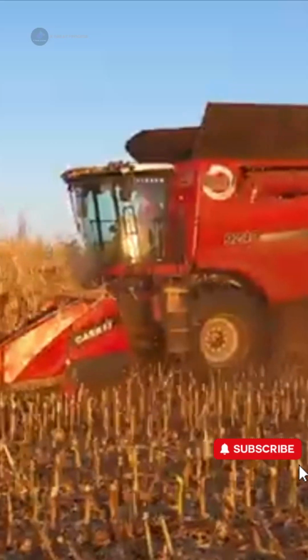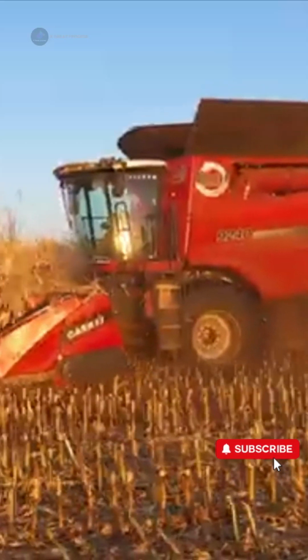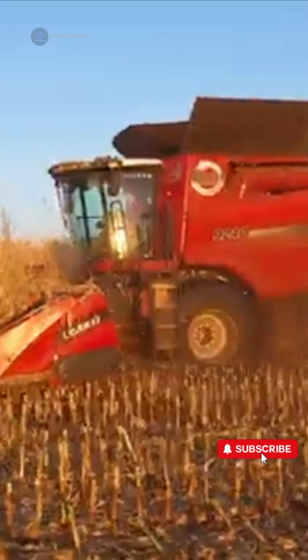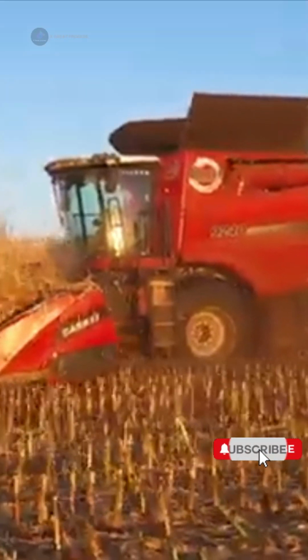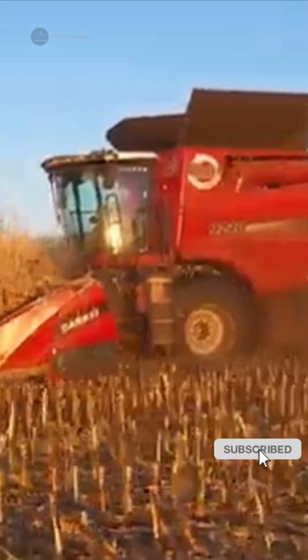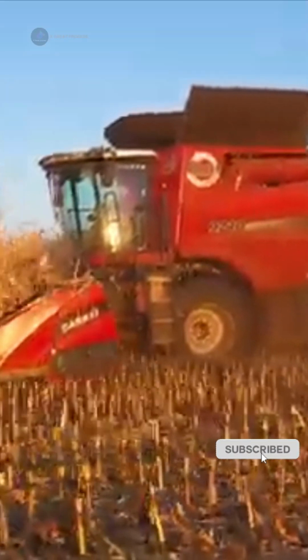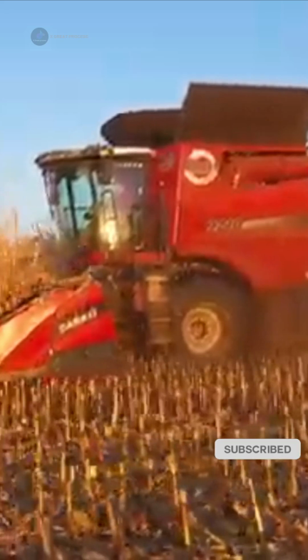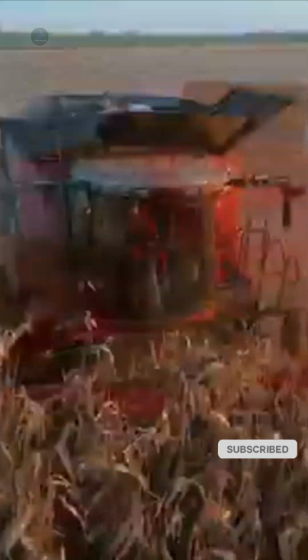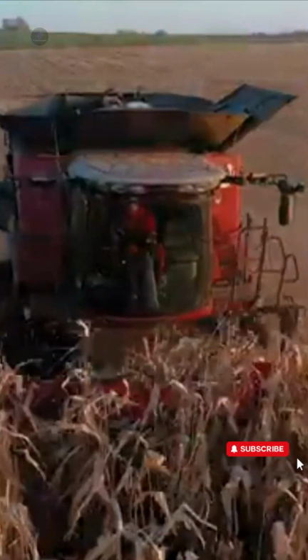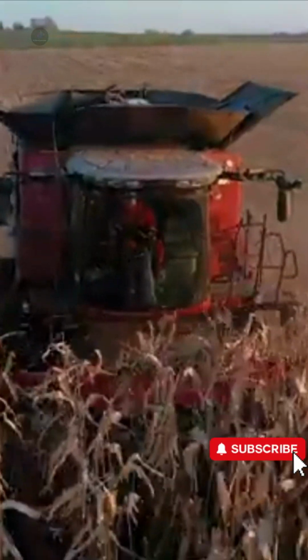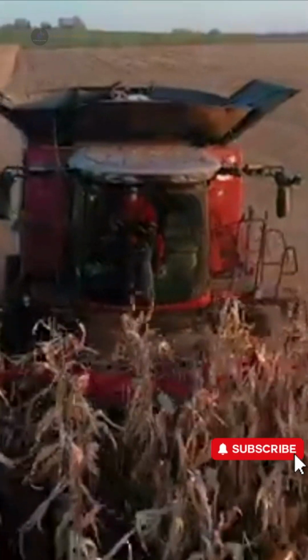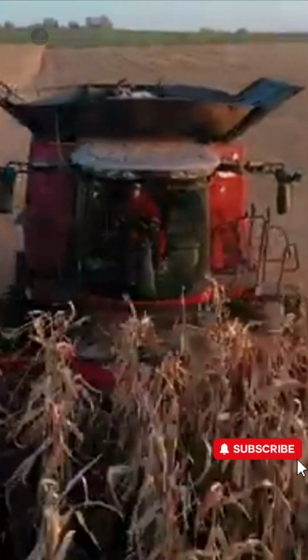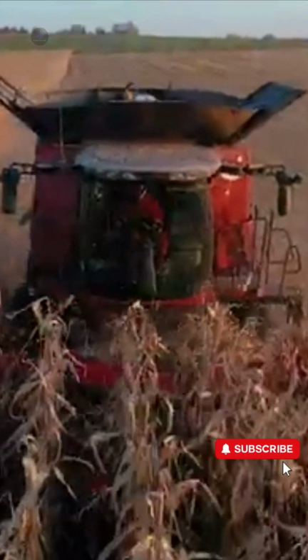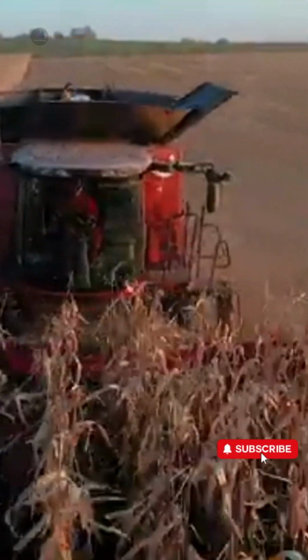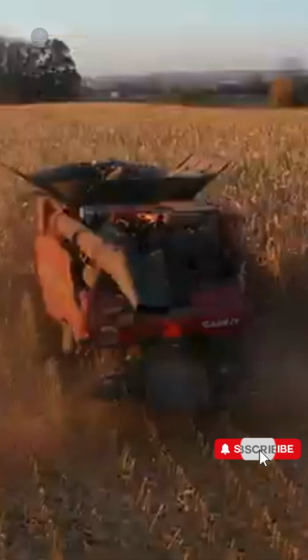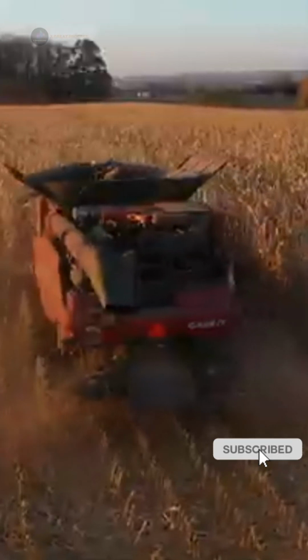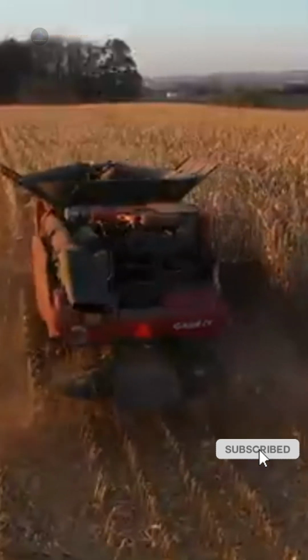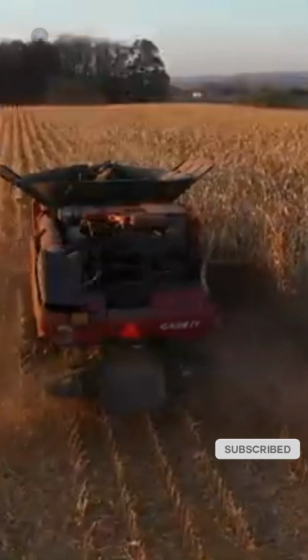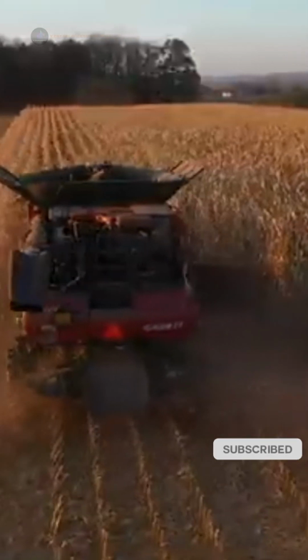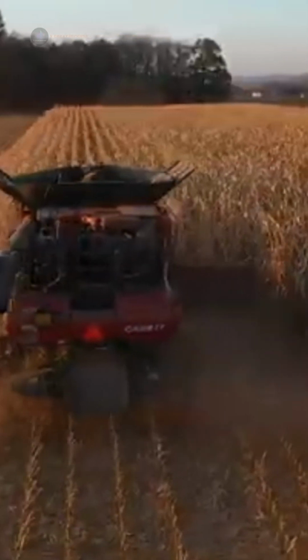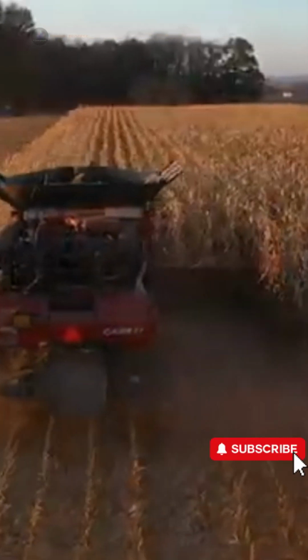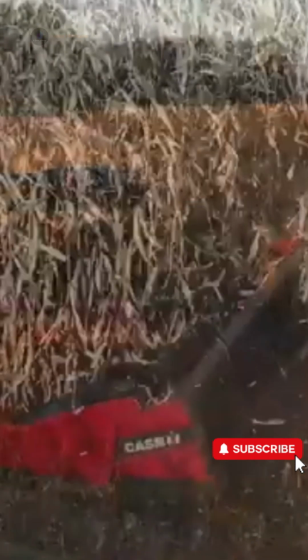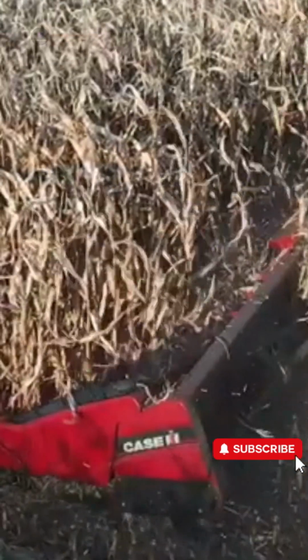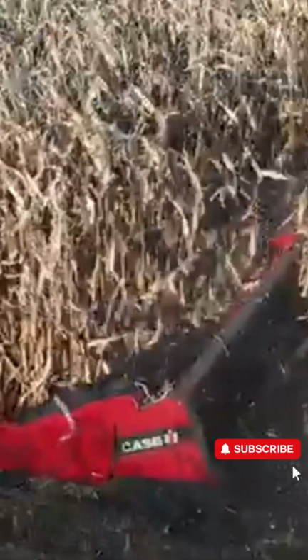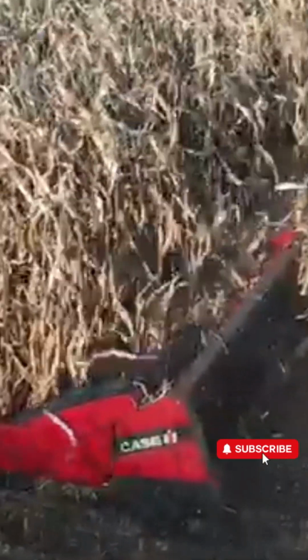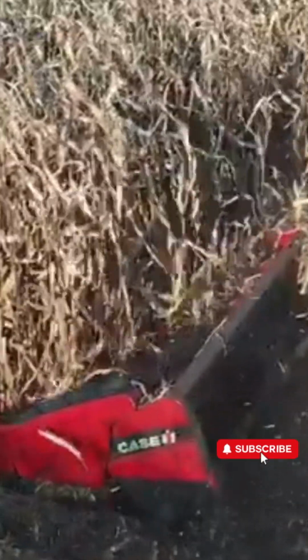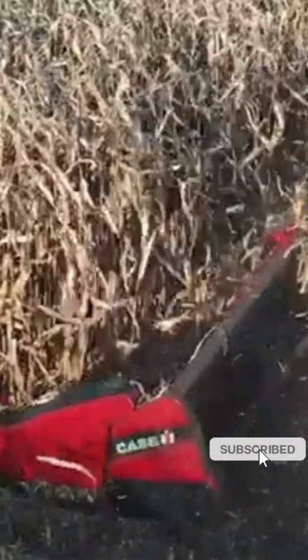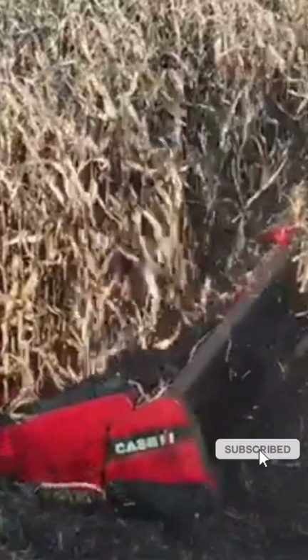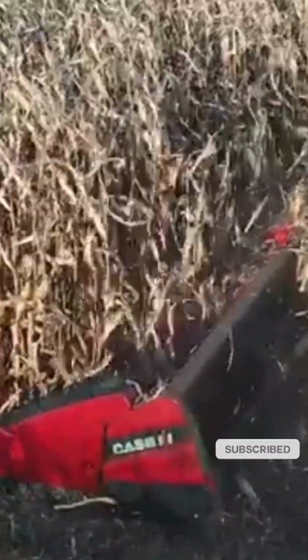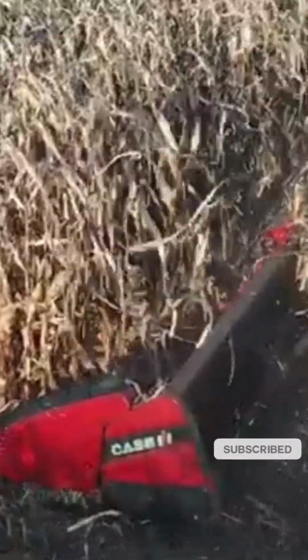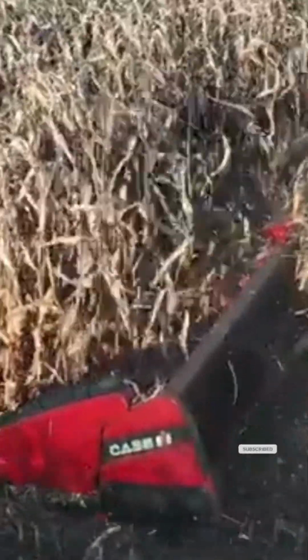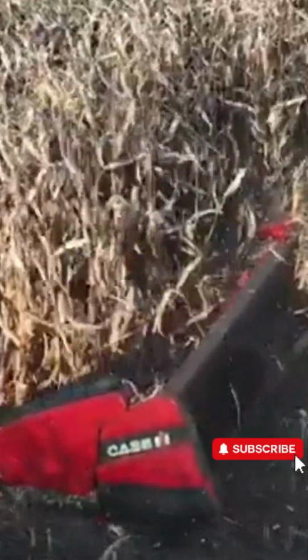Case IH tractors are not just tools, but also indispensable companions of farmers. Technology and tireless efforts have turned dreams of modern agriculture into reality.